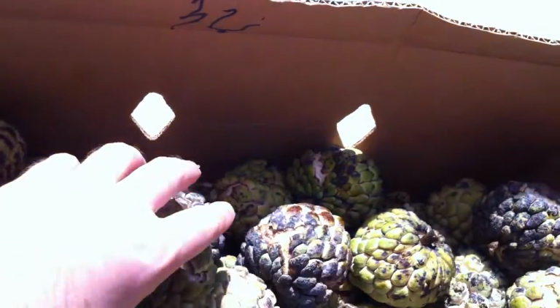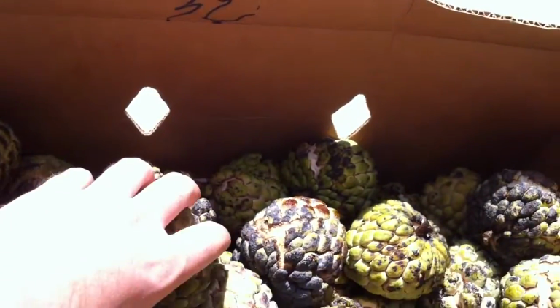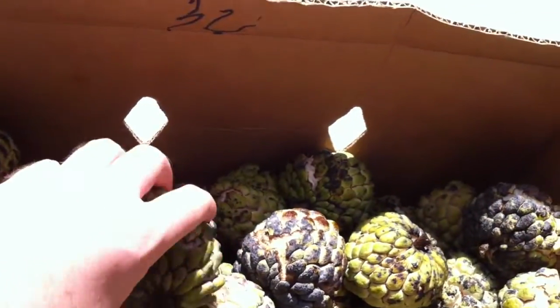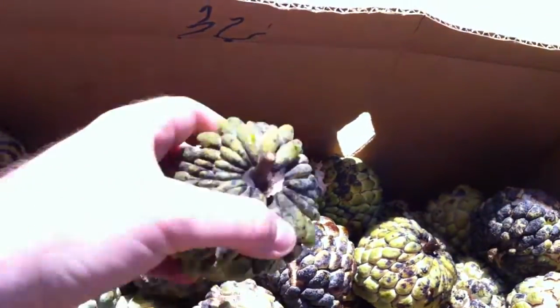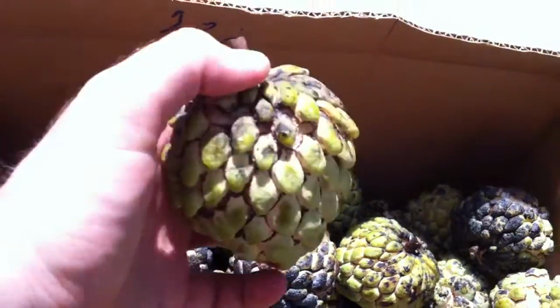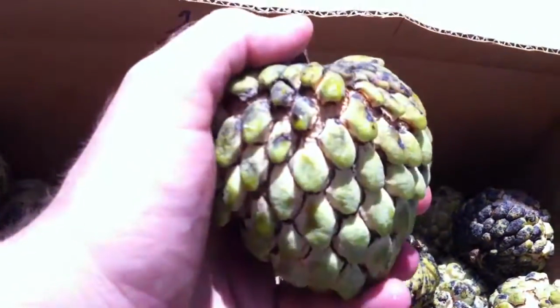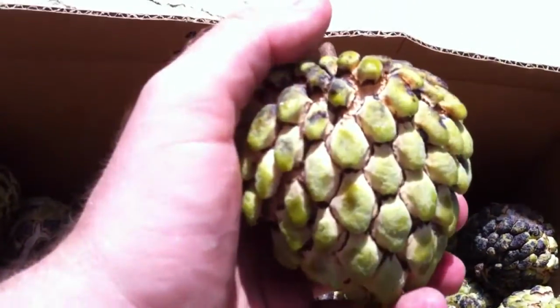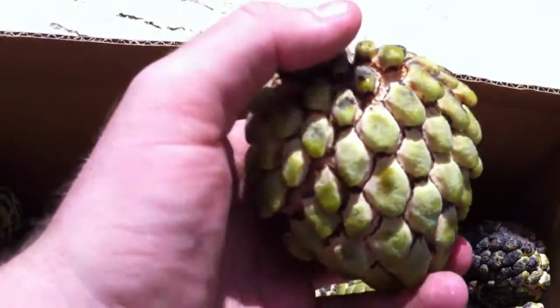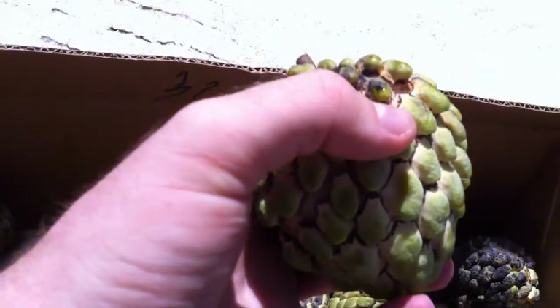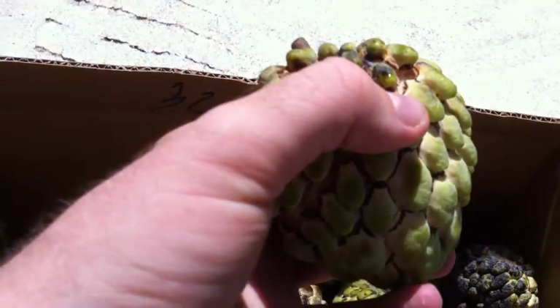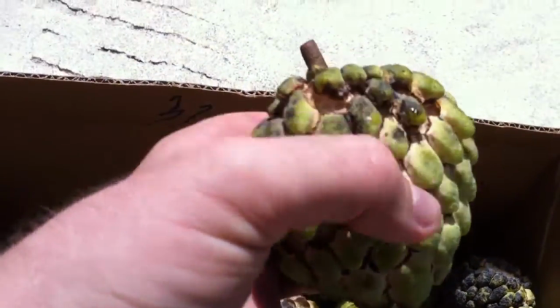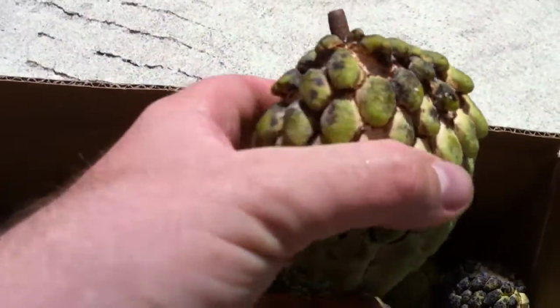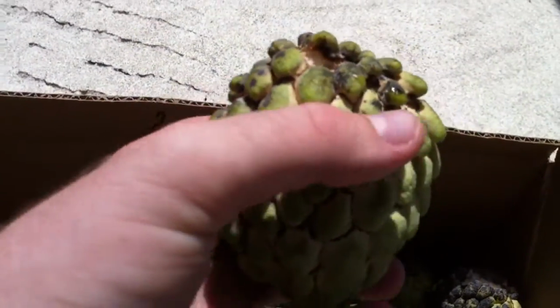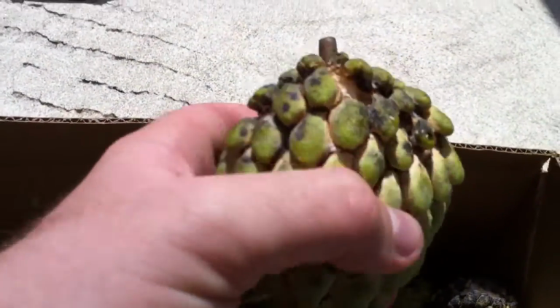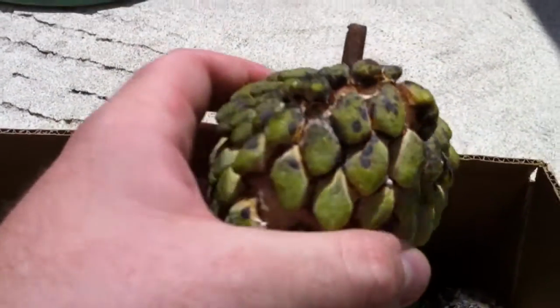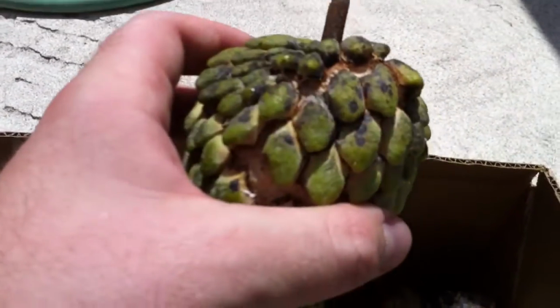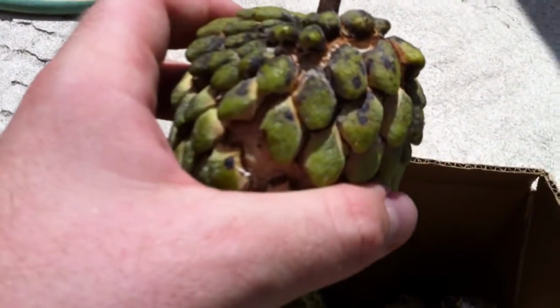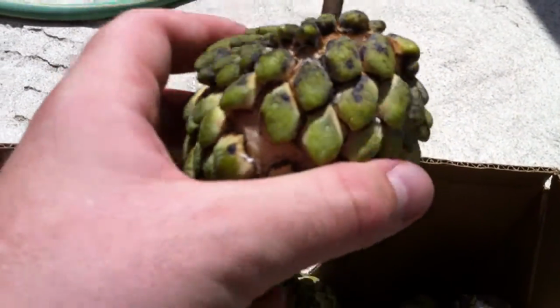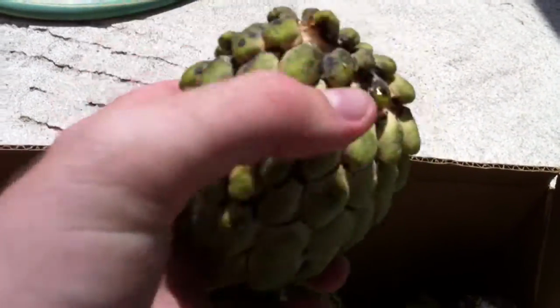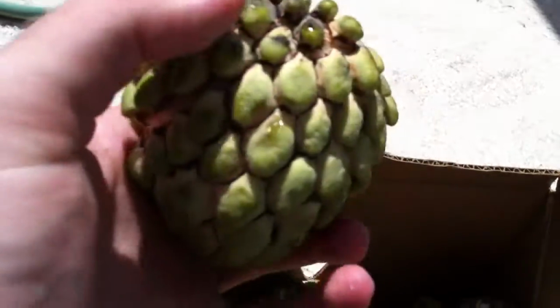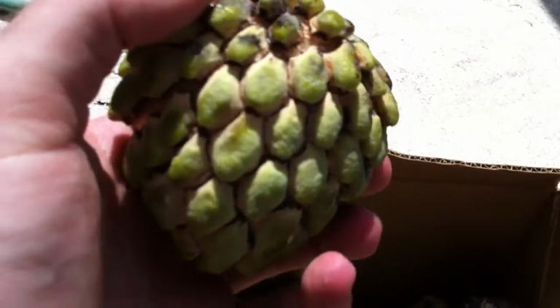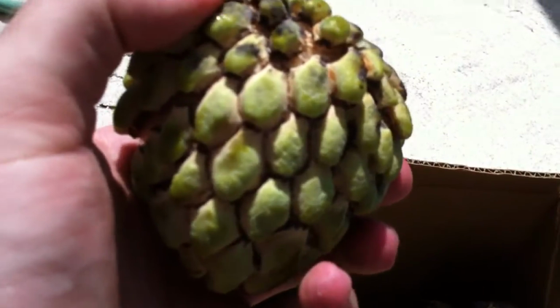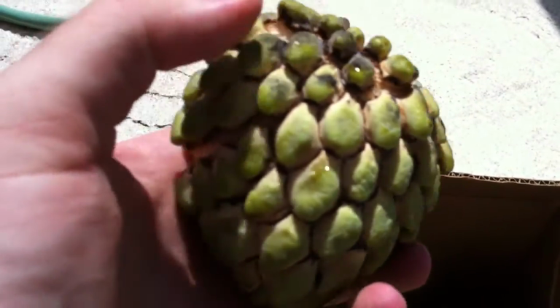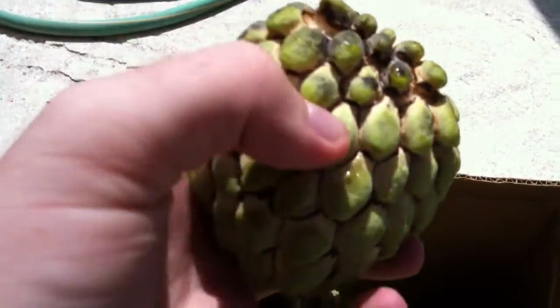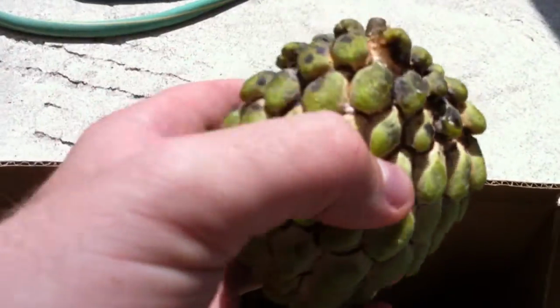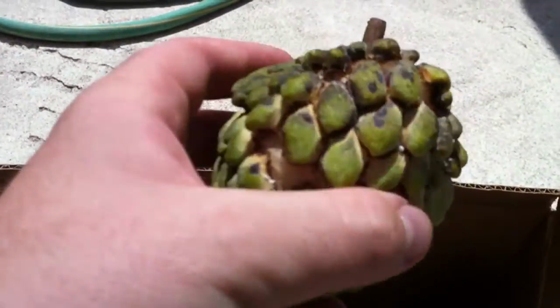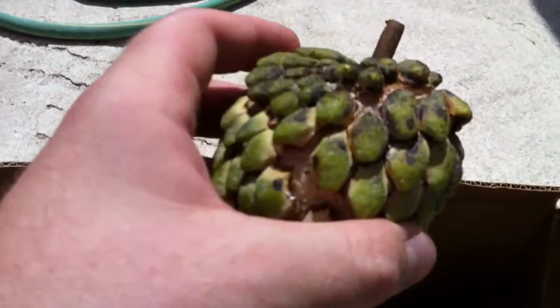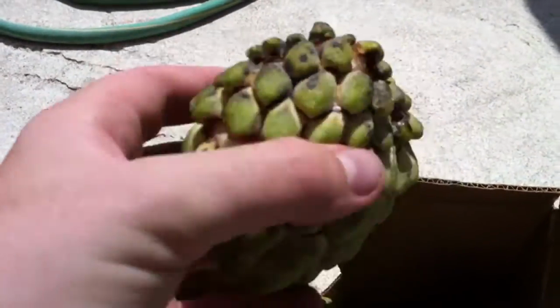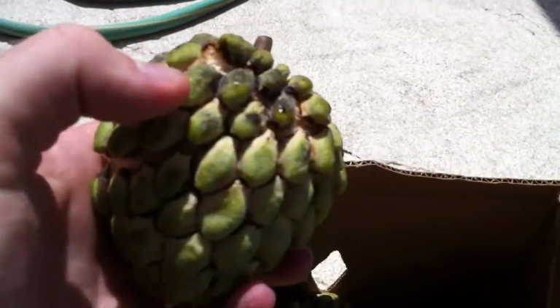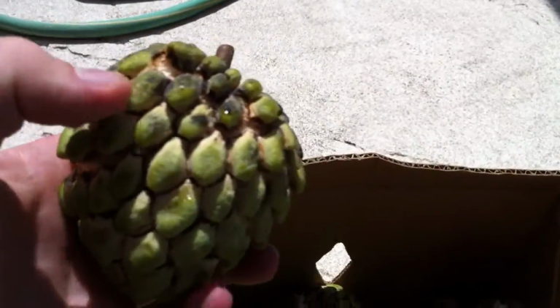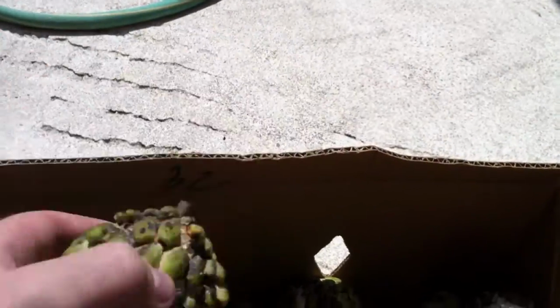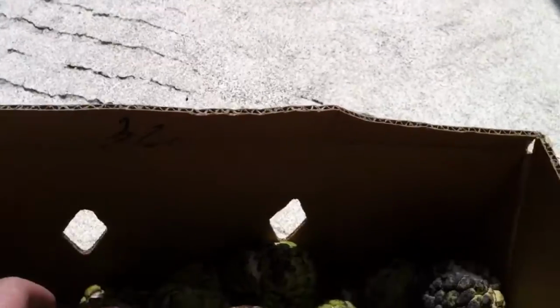The scientific name is Annona squamosa. It tastes like a custardy, very sweet and a little bit grainy, sugar-like custard fruit with a lot of seeds.